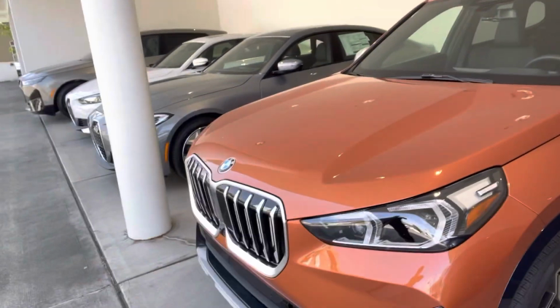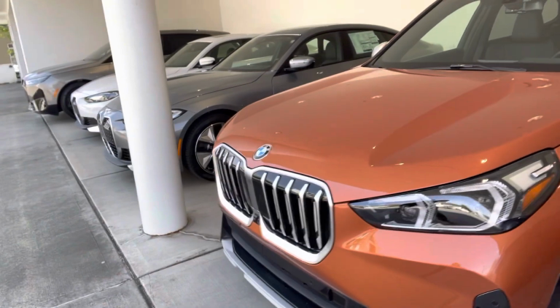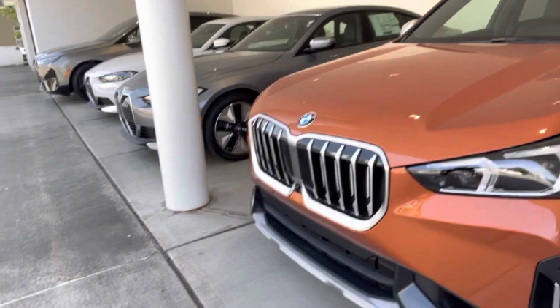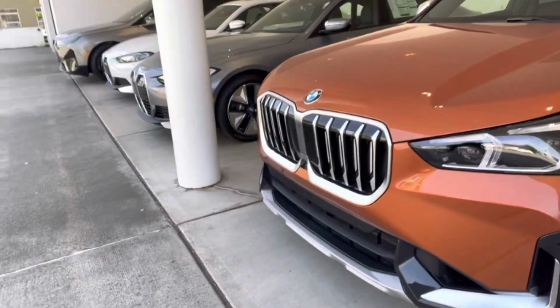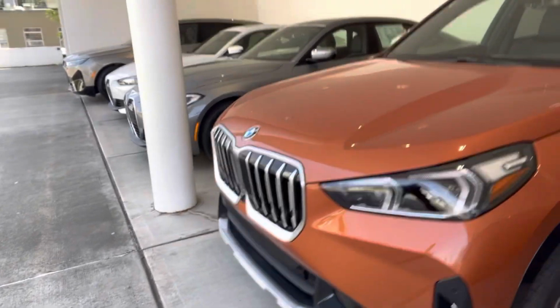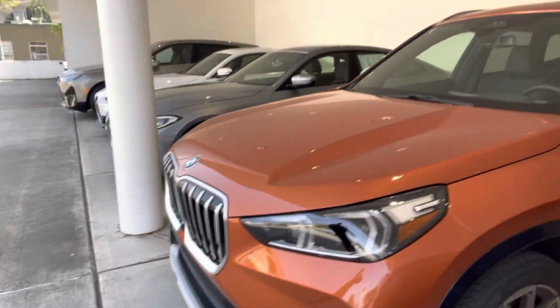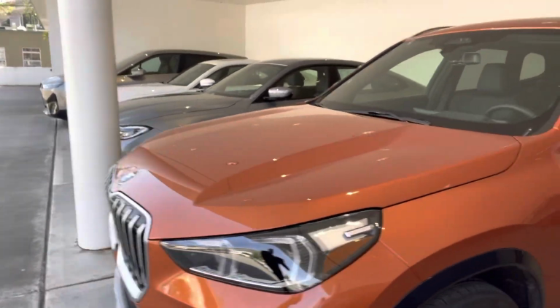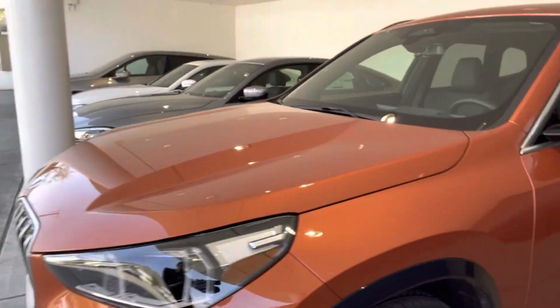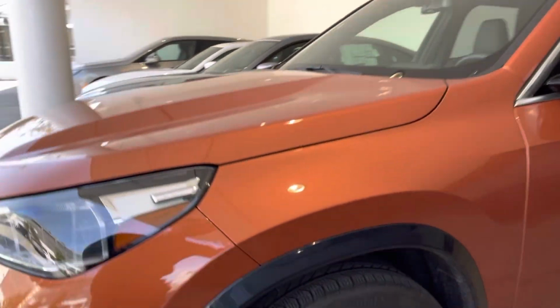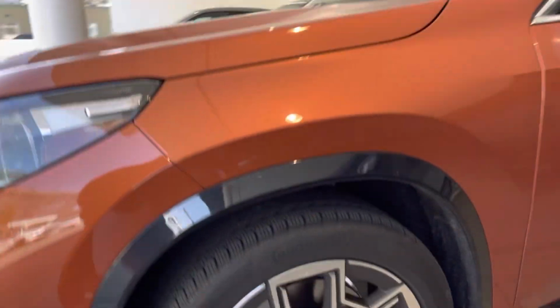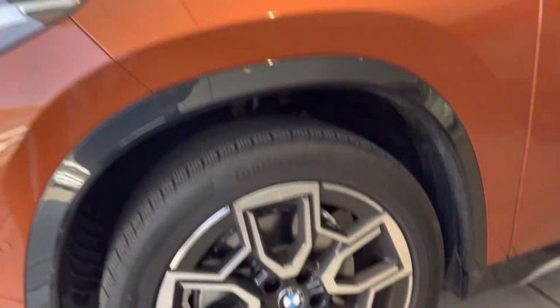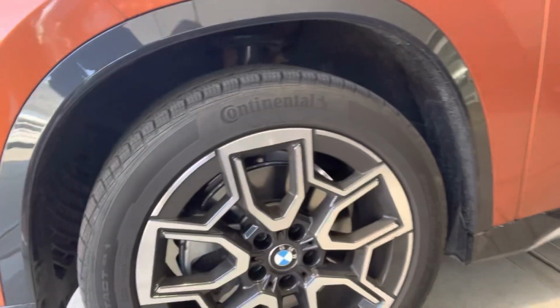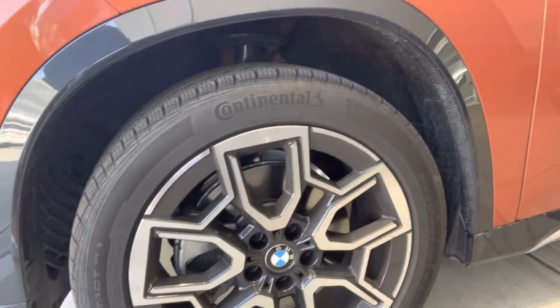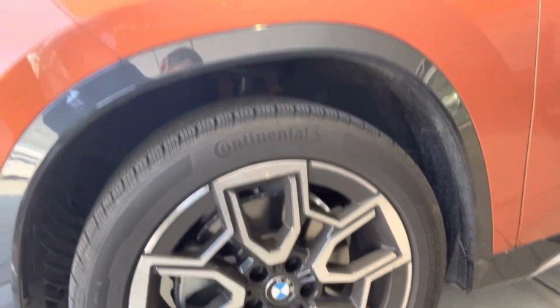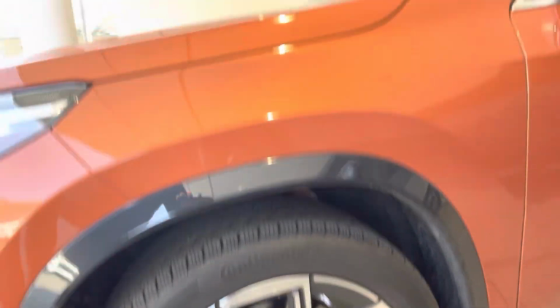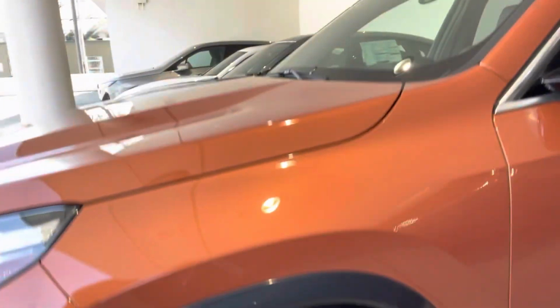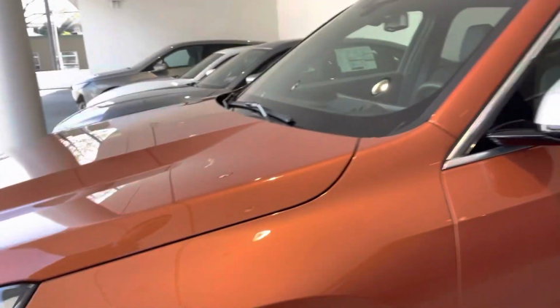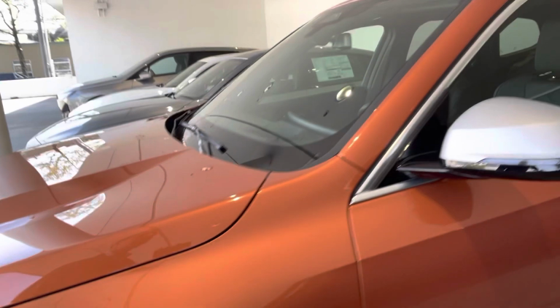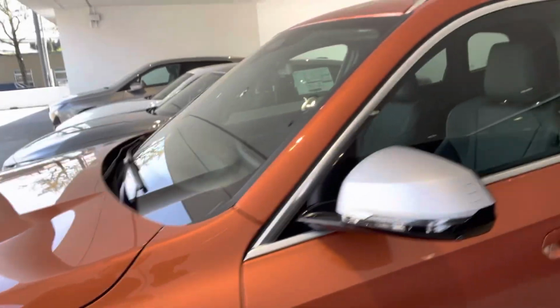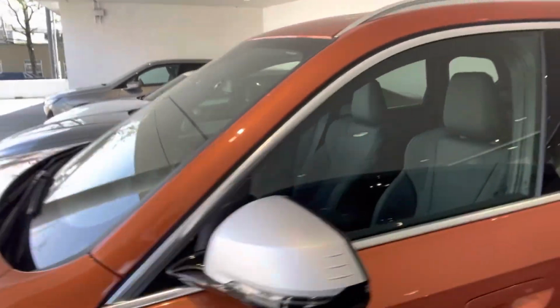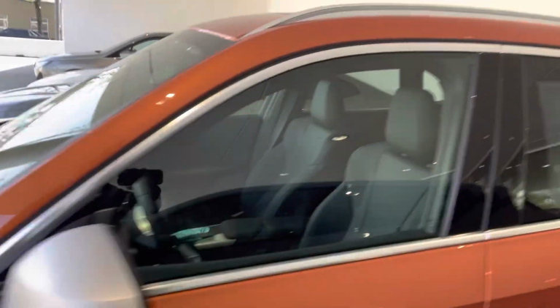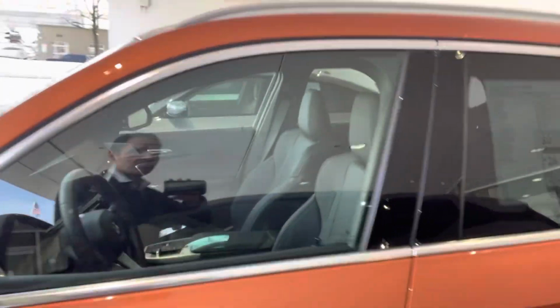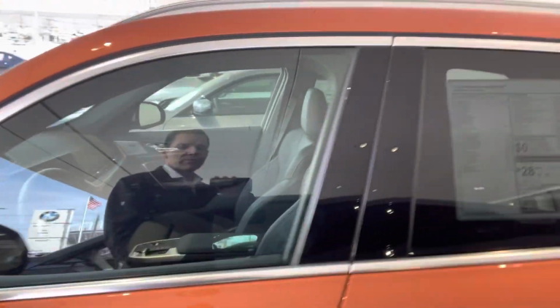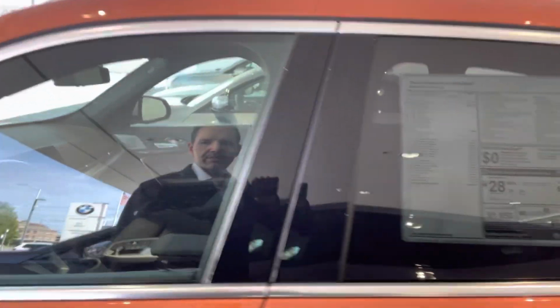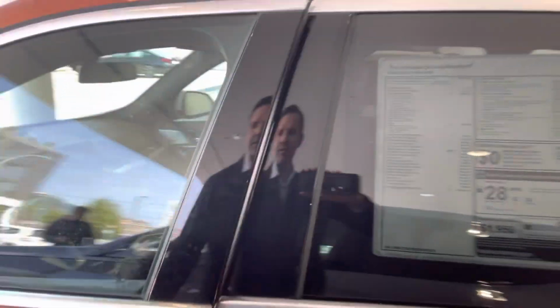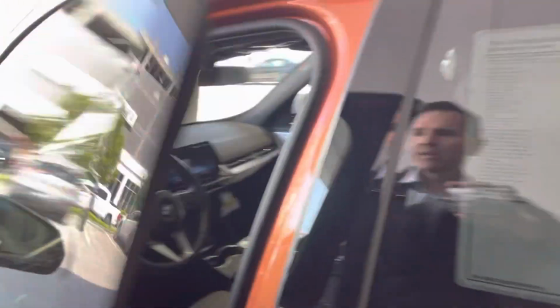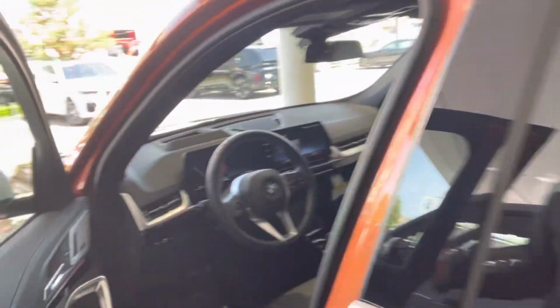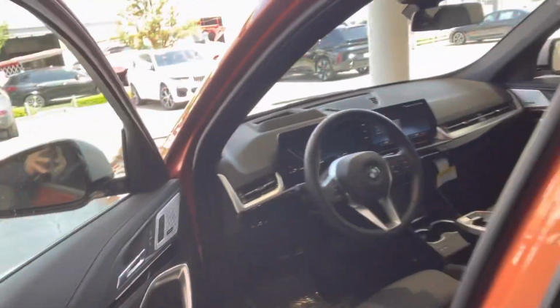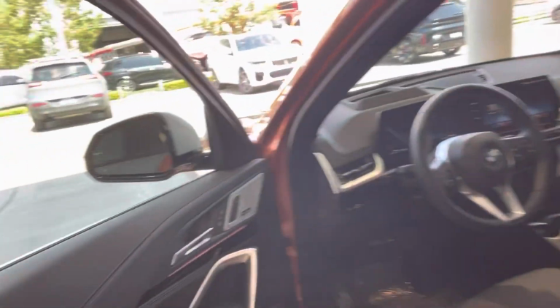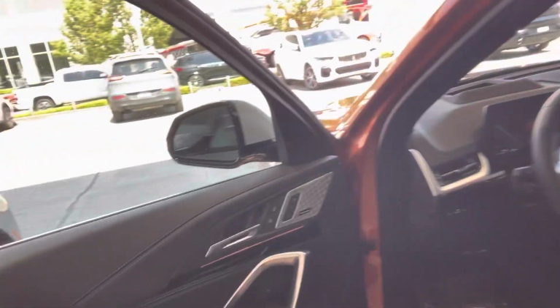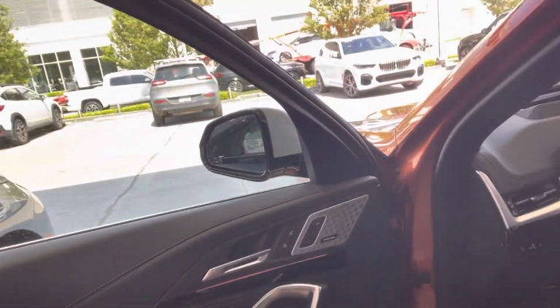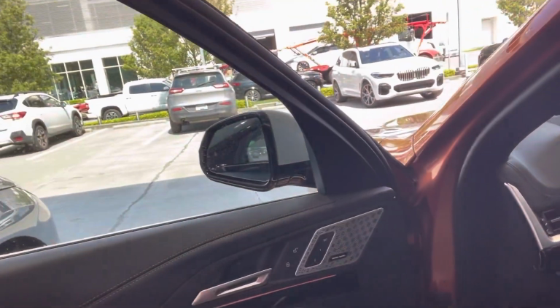This X1 has about 696 miles on it. Any lease numbers would start above that mileage, so that wouldn't count against your actual lease.